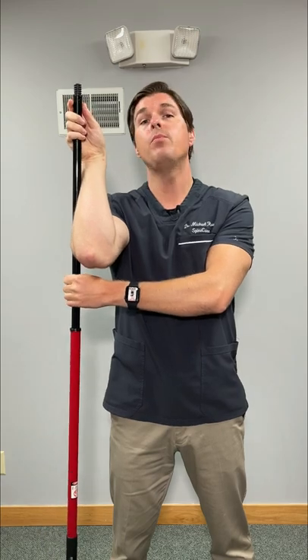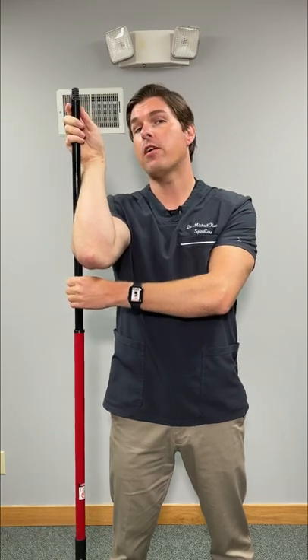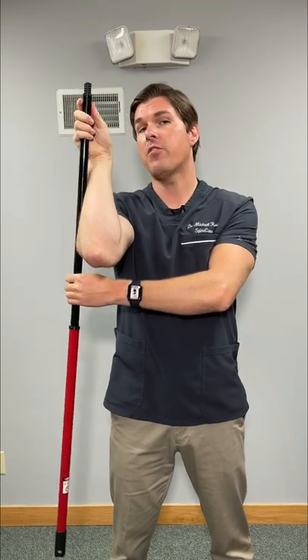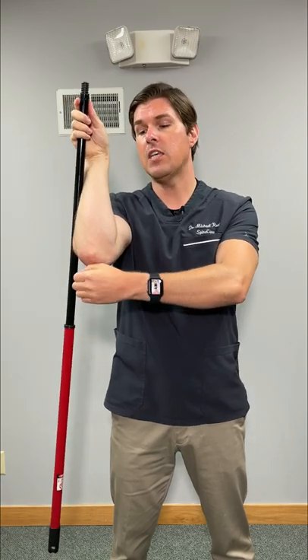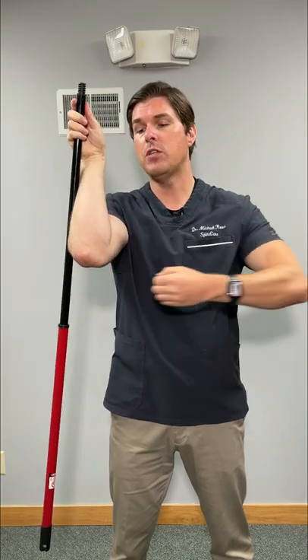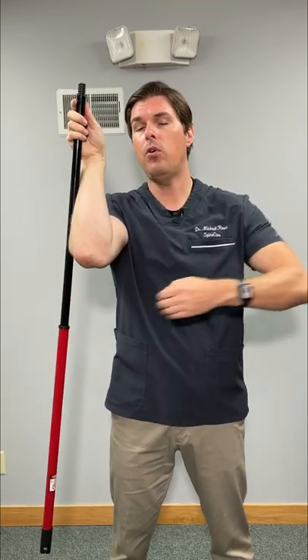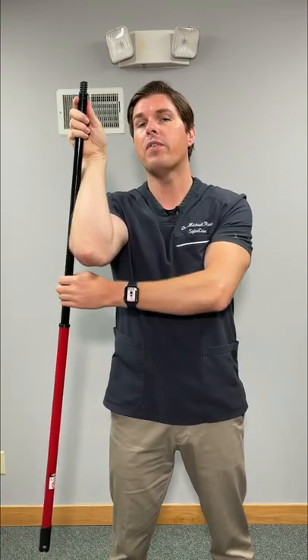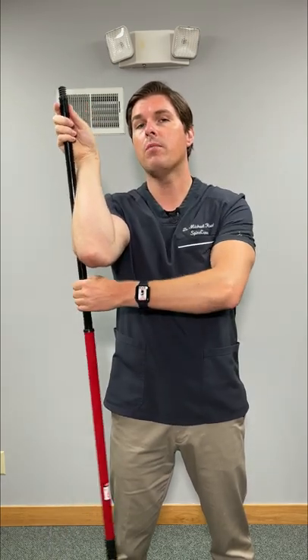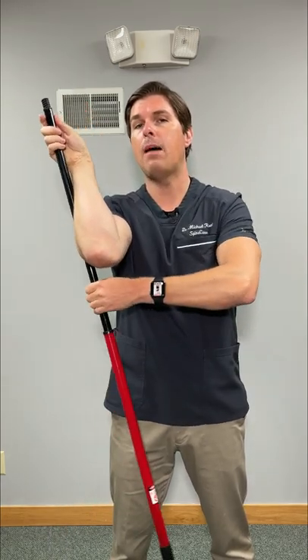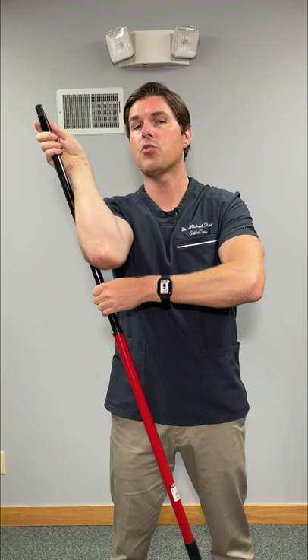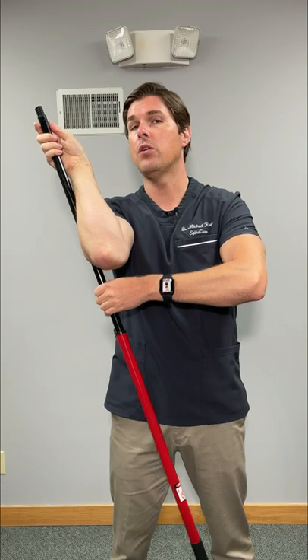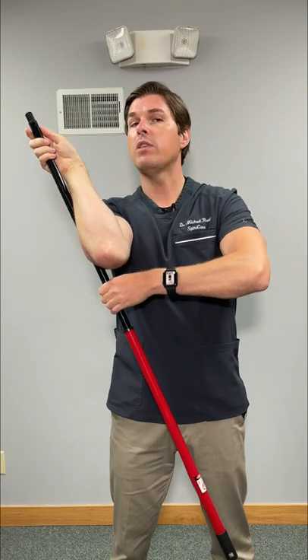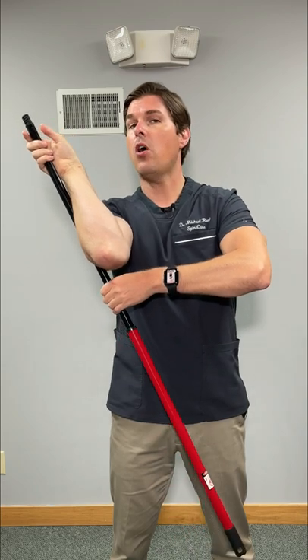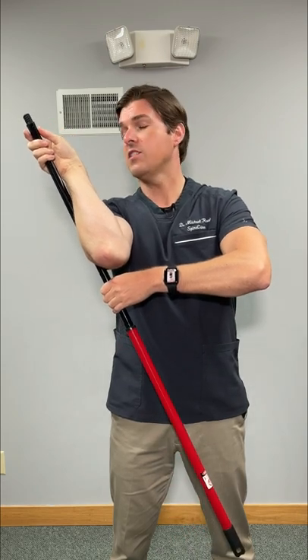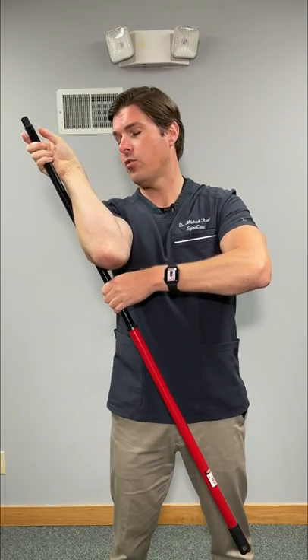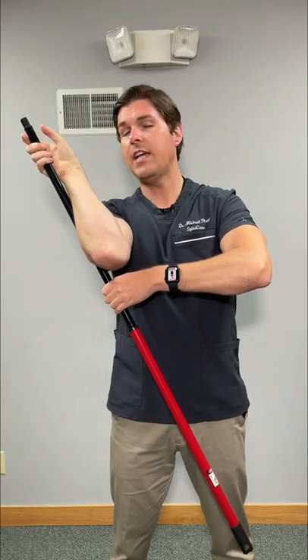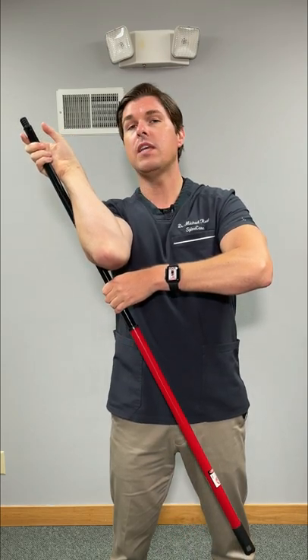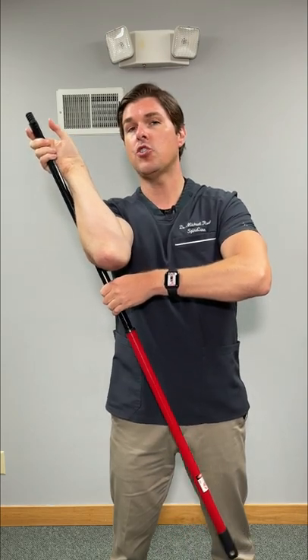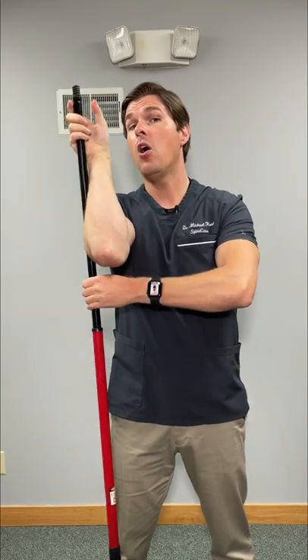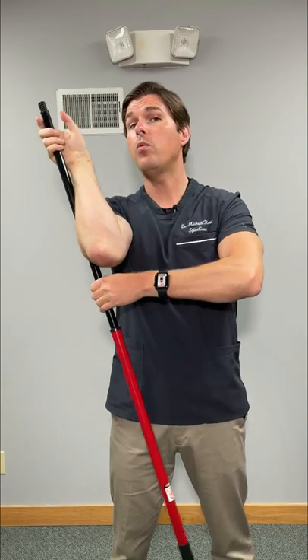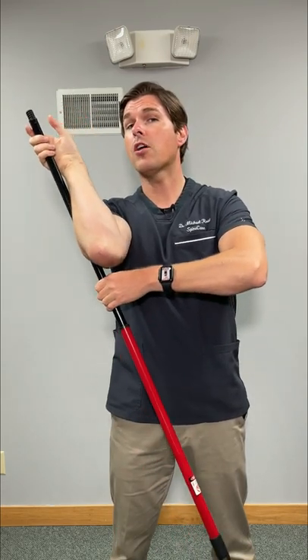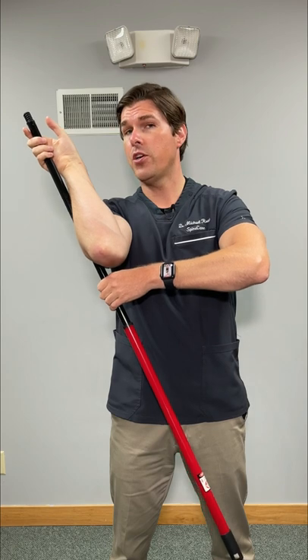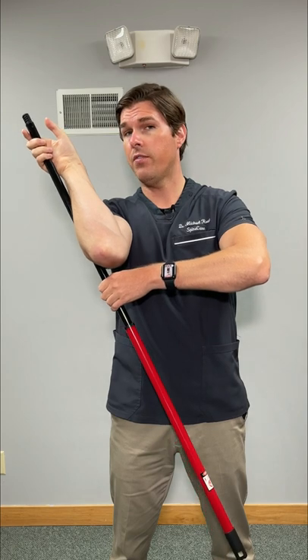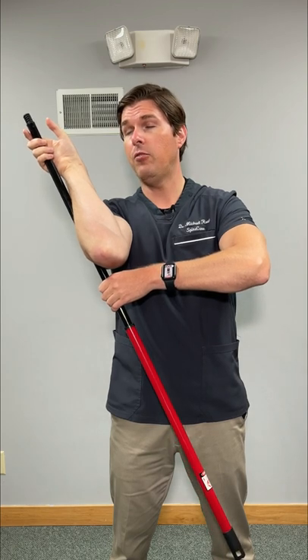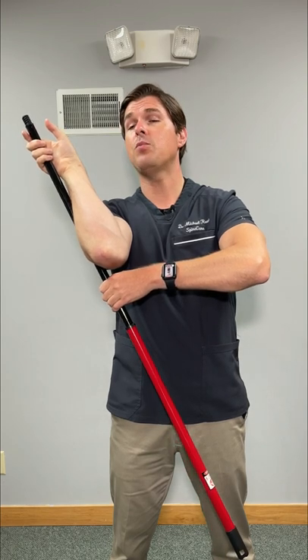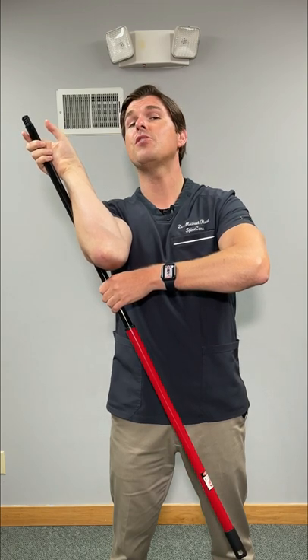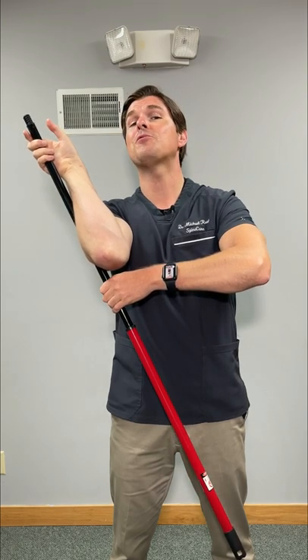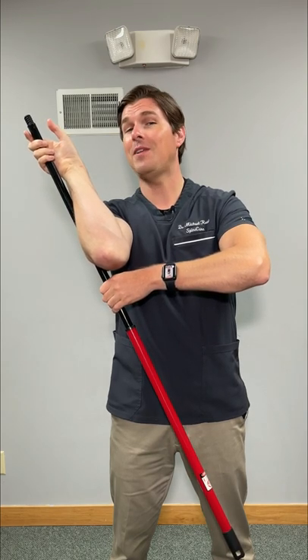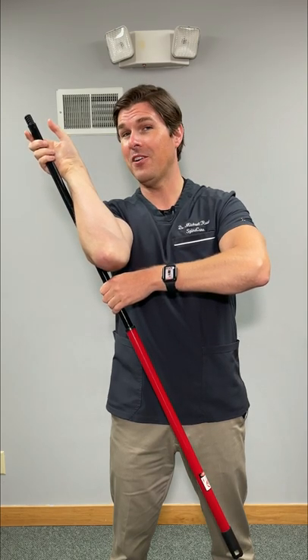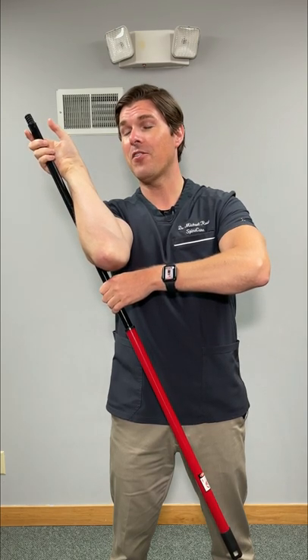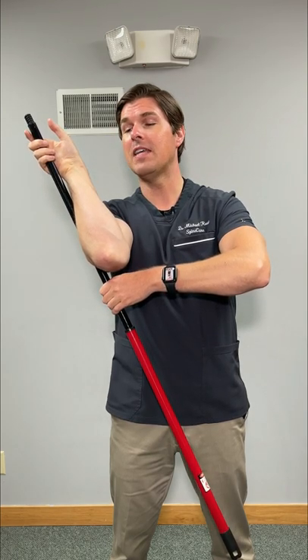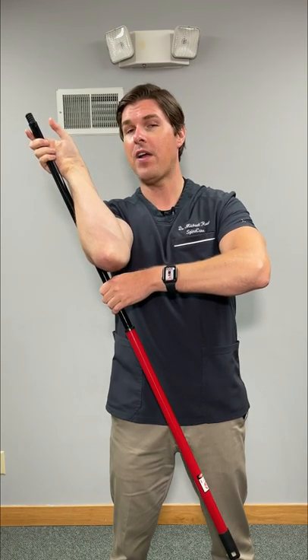The movement from here is very easy. We're going to pull with our arm in the opposite direction. What this will cause is external rotation into the shoulder. Only go to your comfort level, but this one usually feels really, really good — a very good deep stretch.